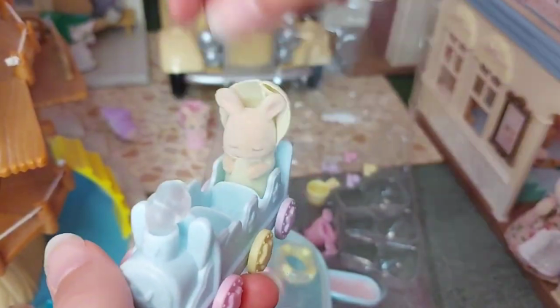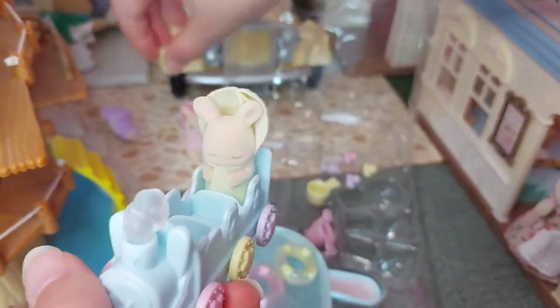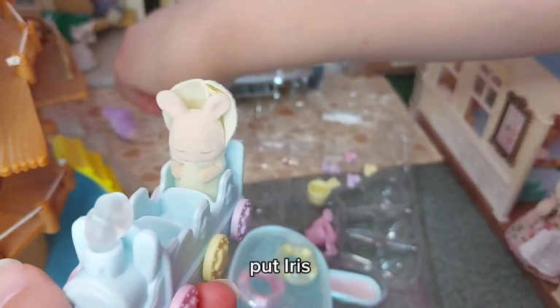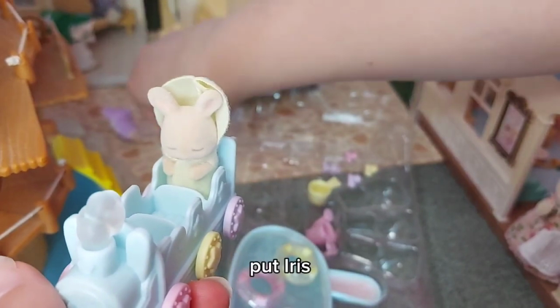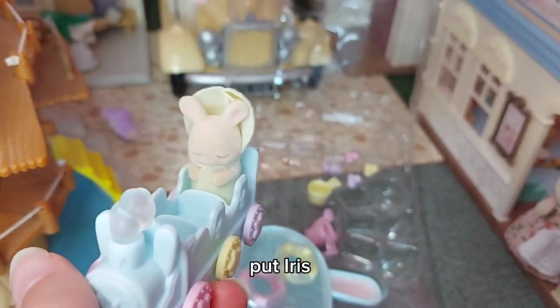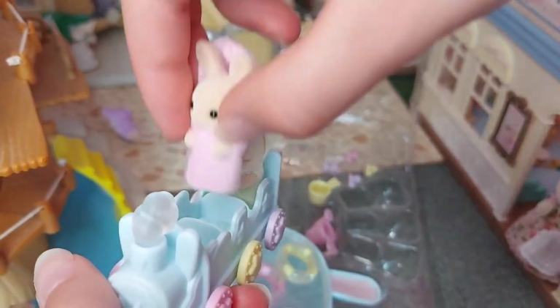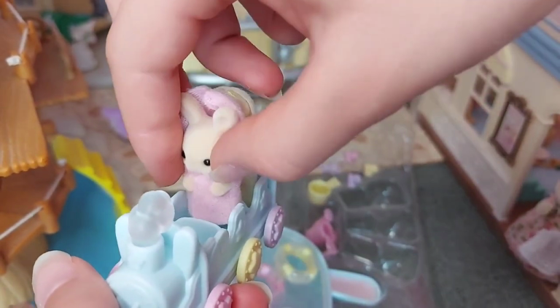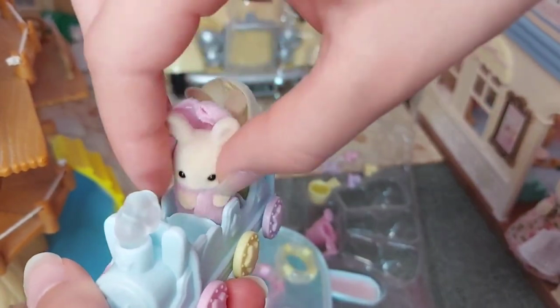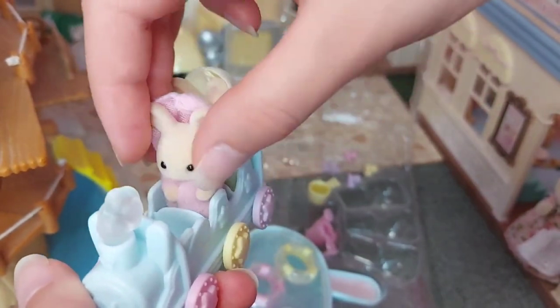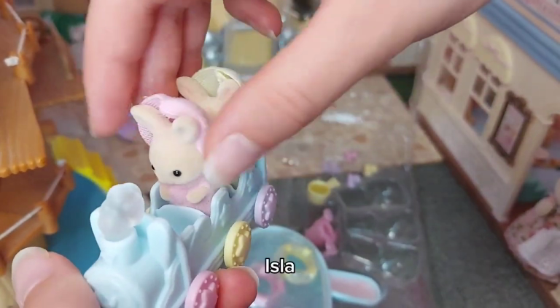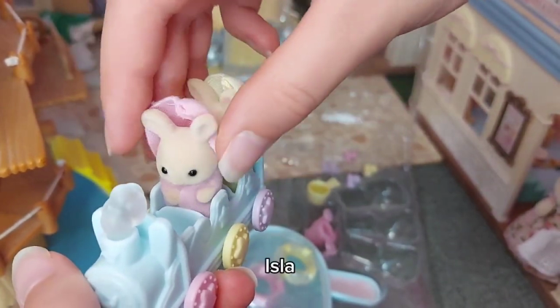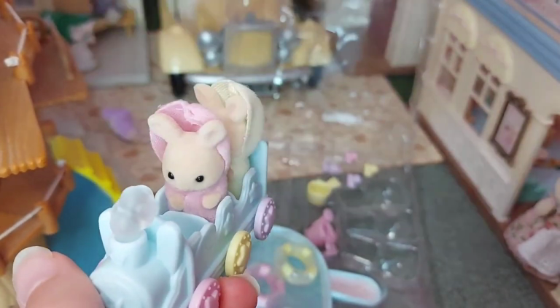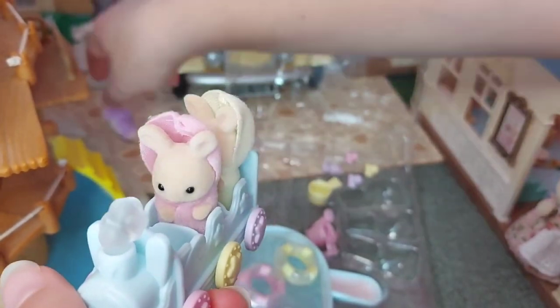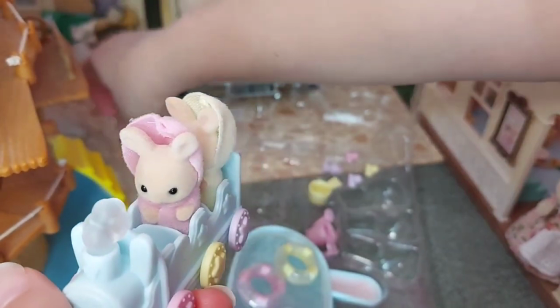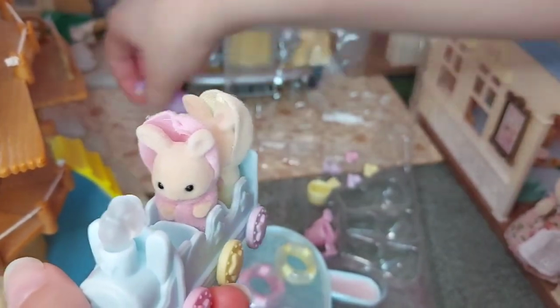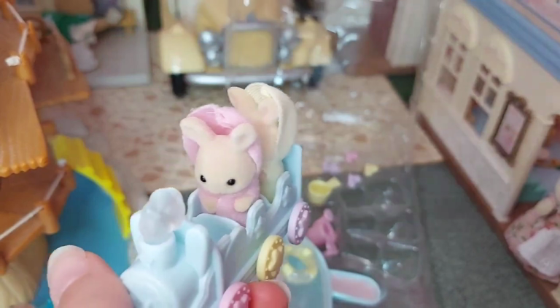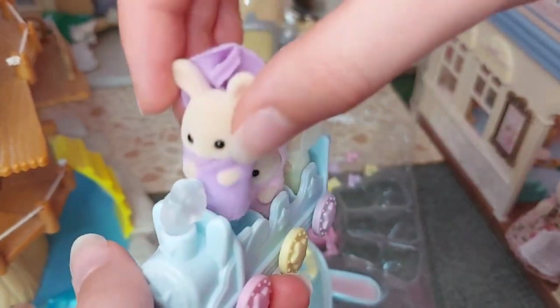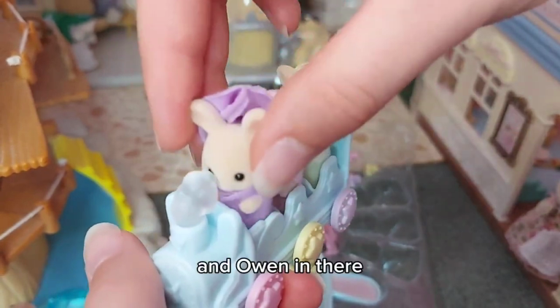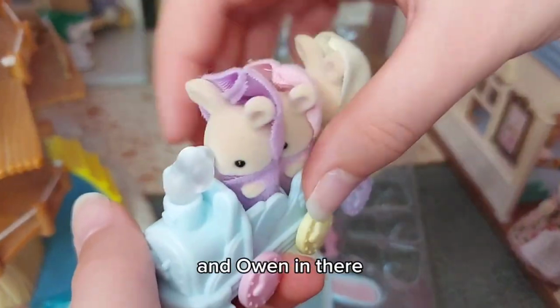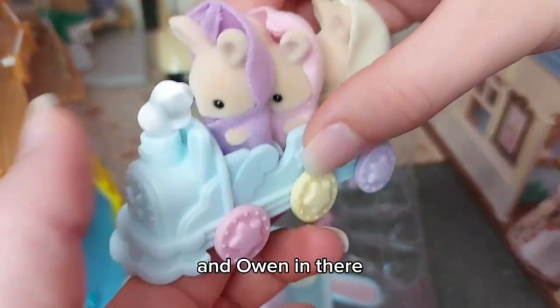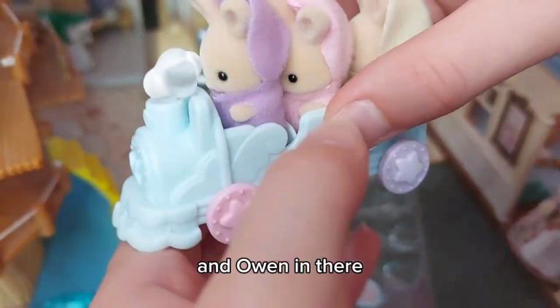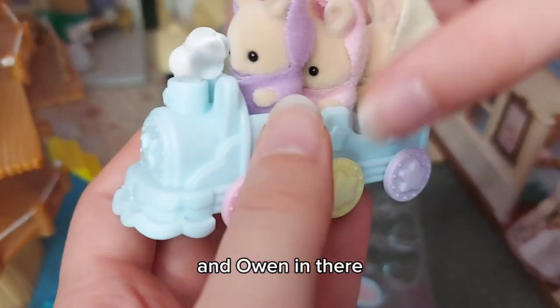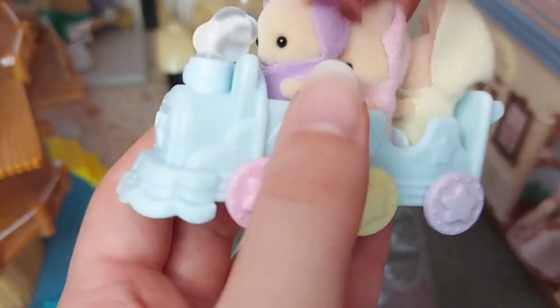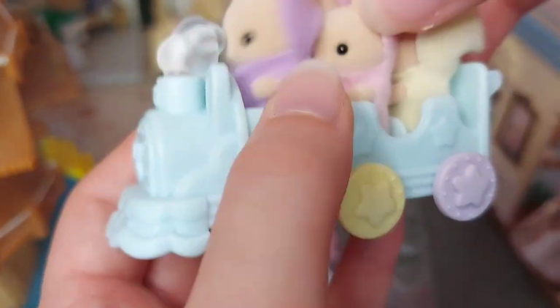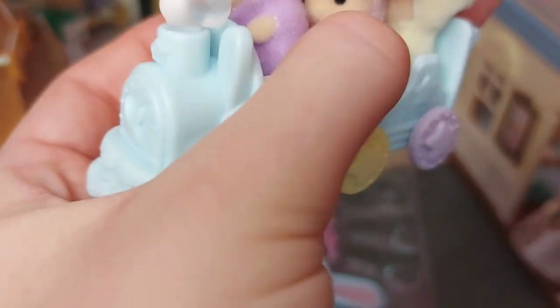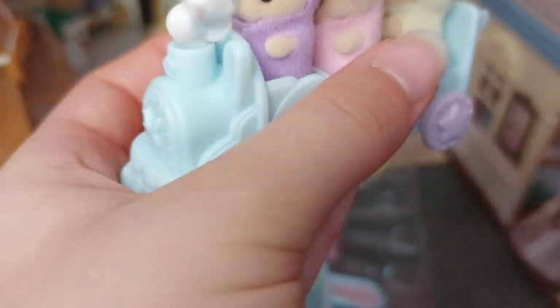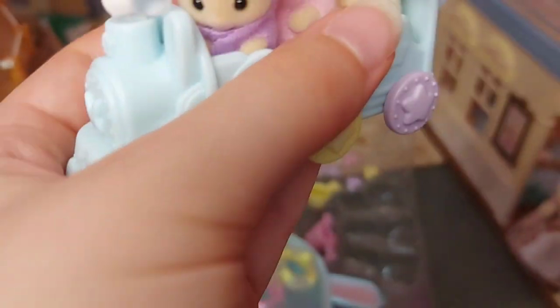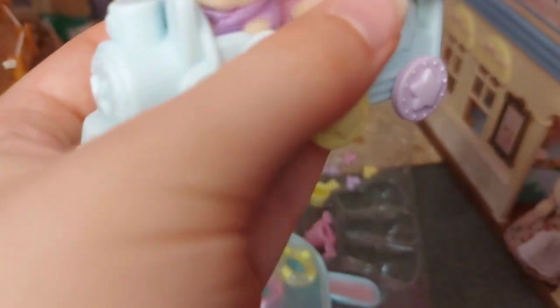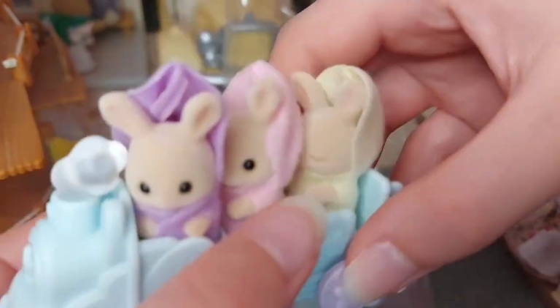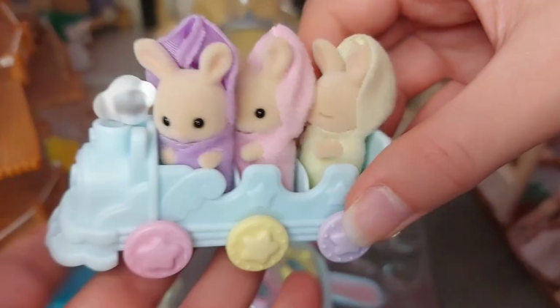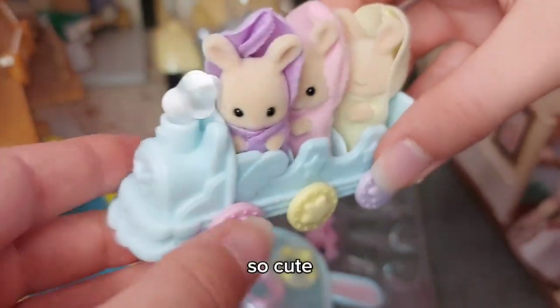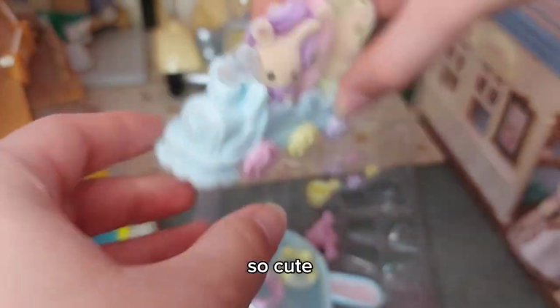So let's put Iris, Isla, and Owen in the train. So cute.